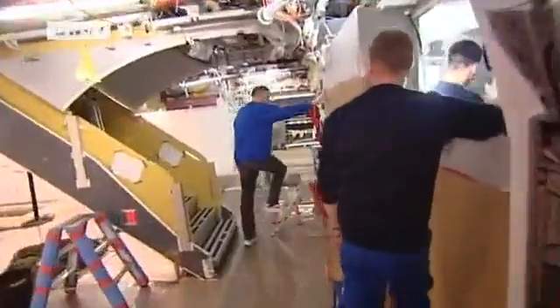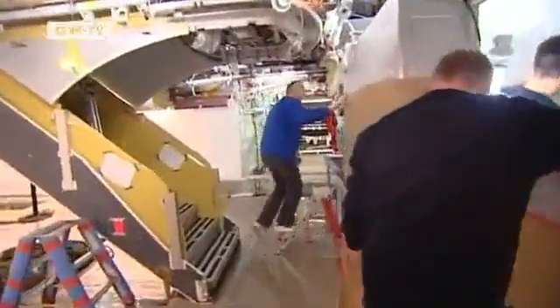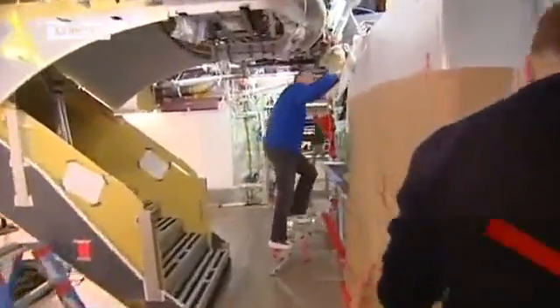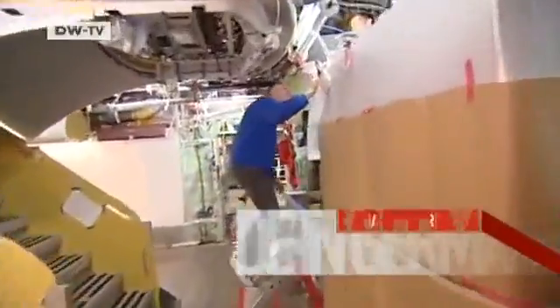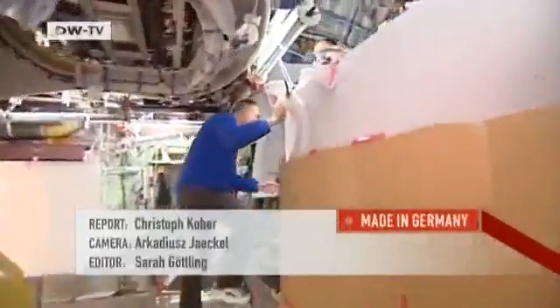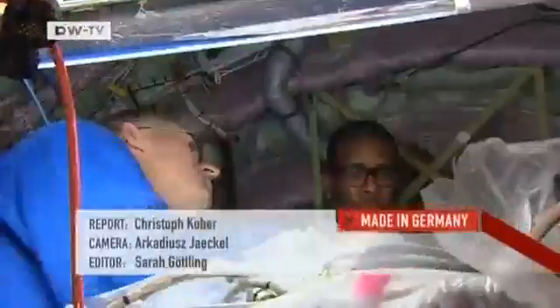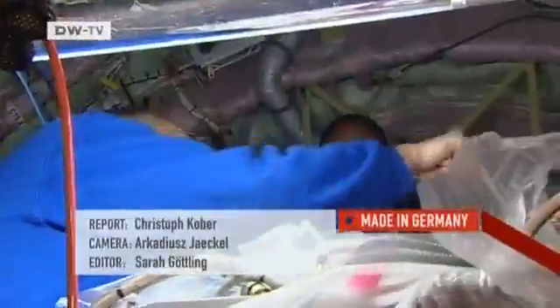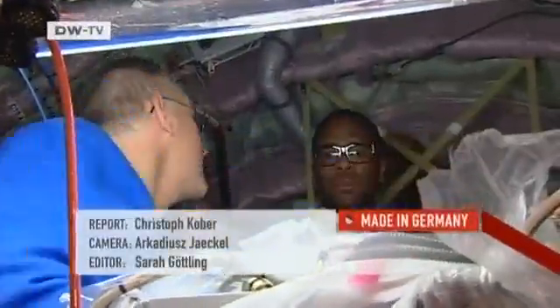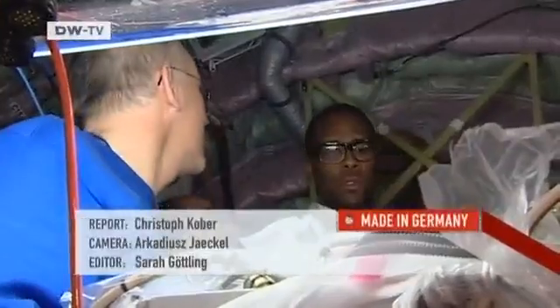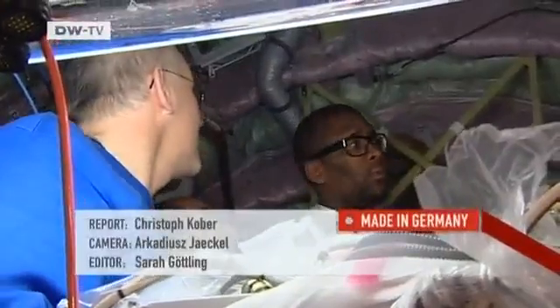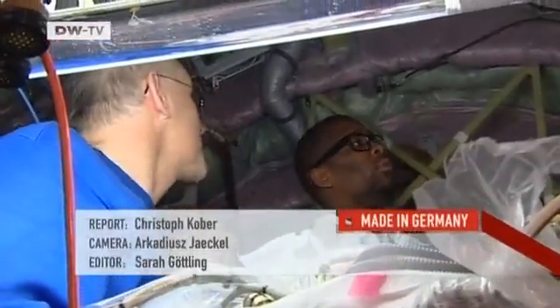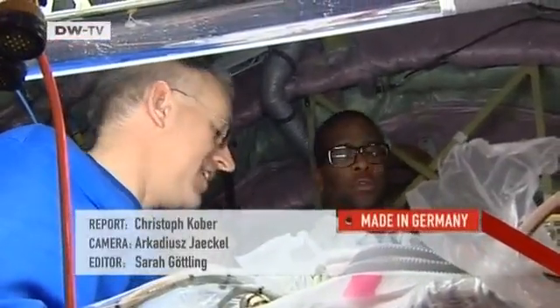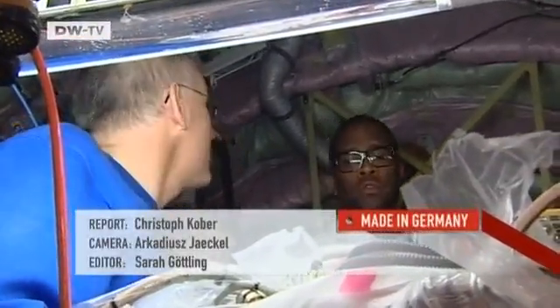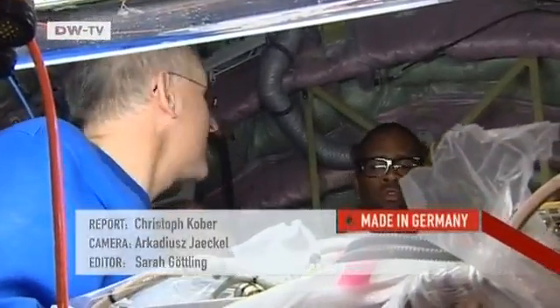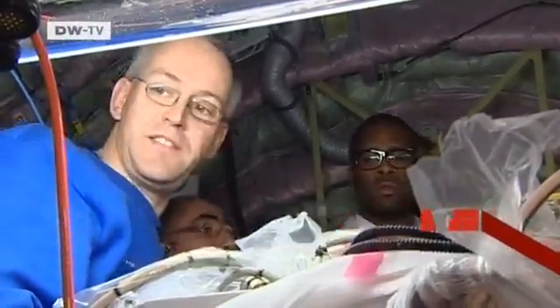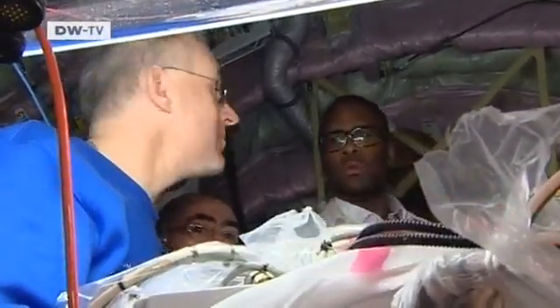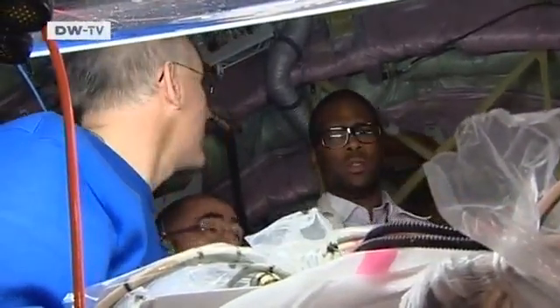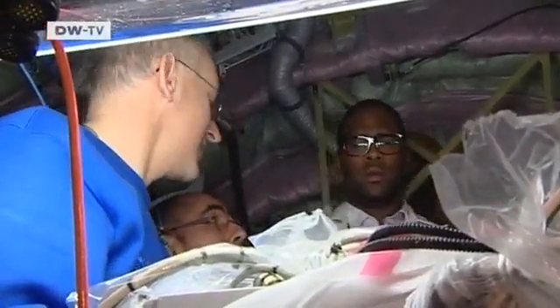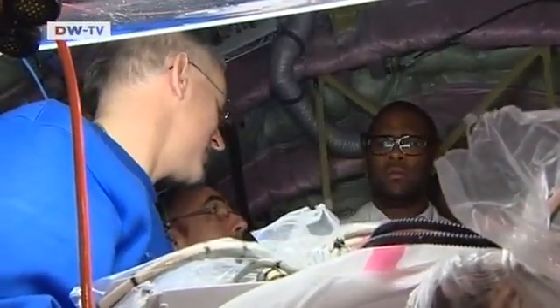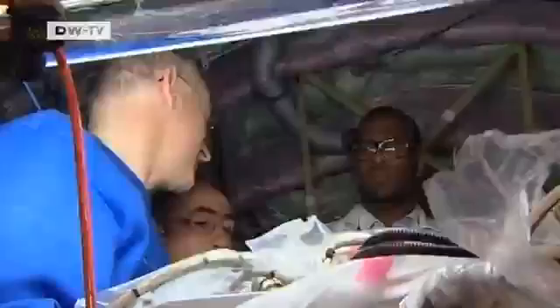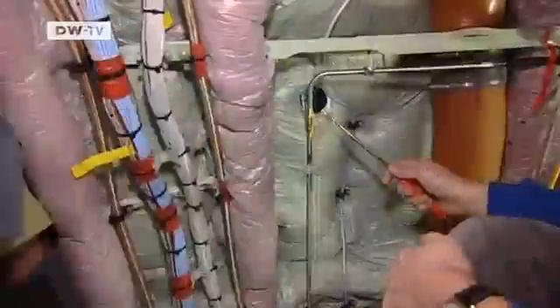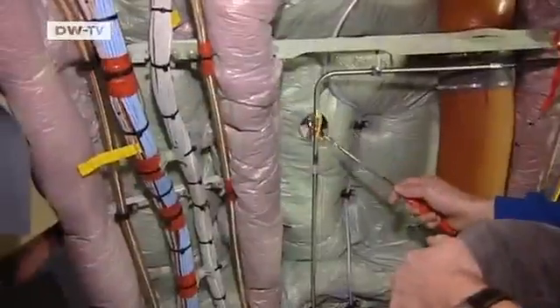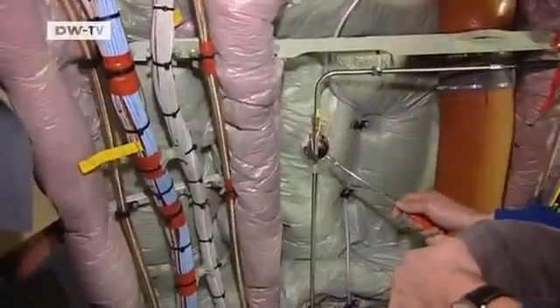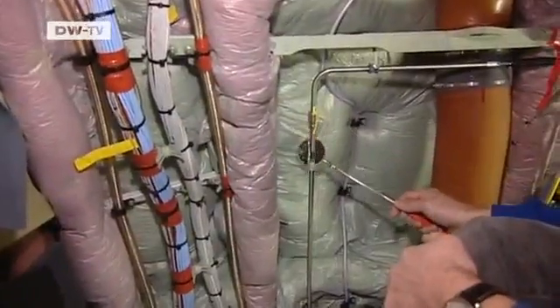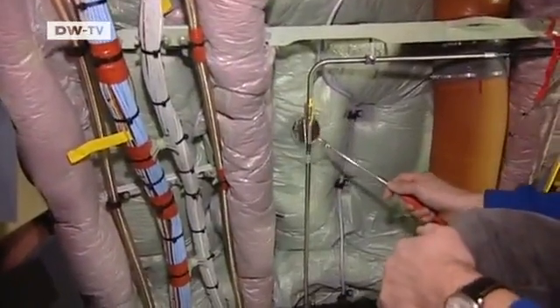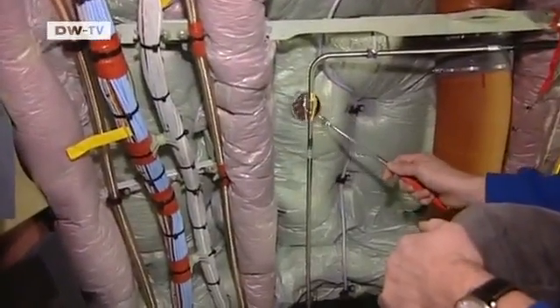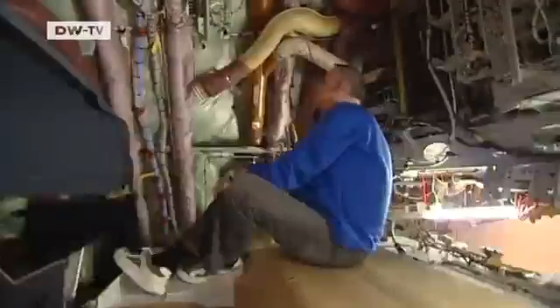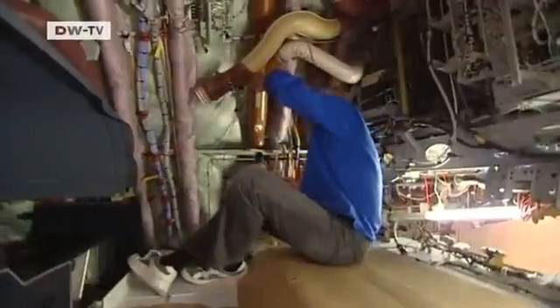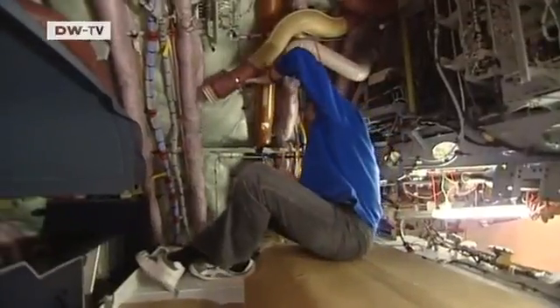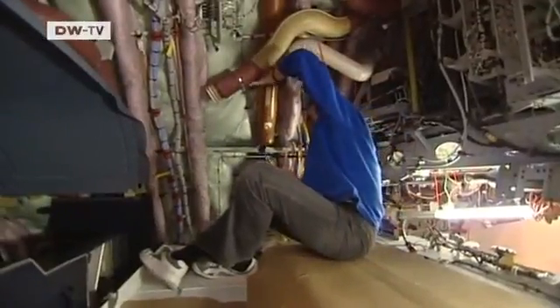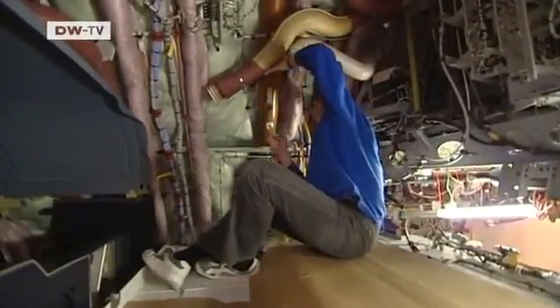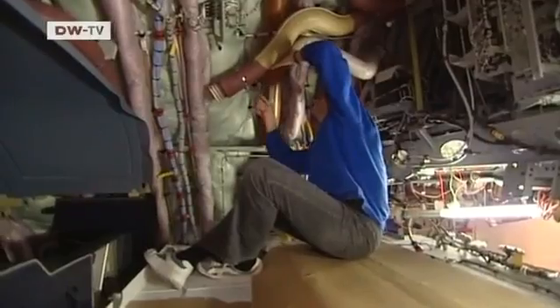Axel Link goes up to talk to the French colleagues. Things are getting tight for the mechanics, who have to be finished with the interior by mid-January — and that doesn't even include the instrument panel in the cockpit.